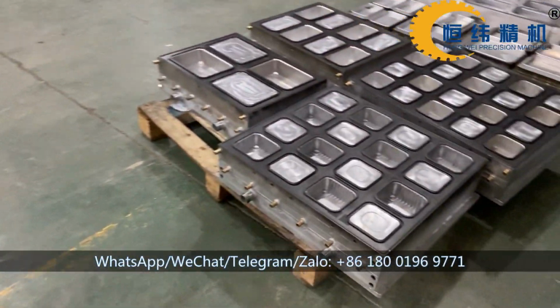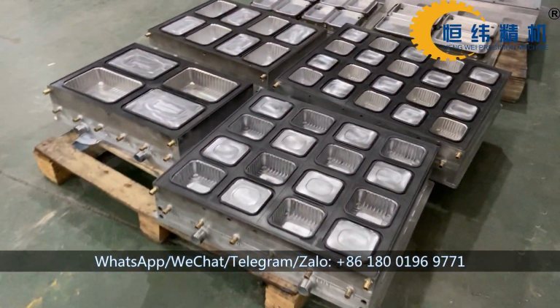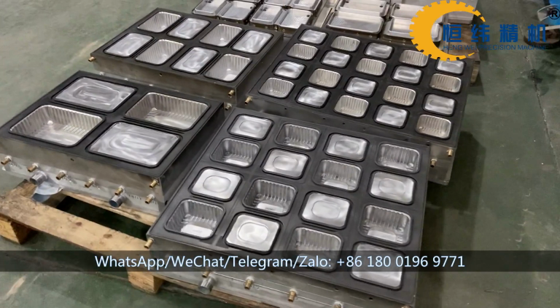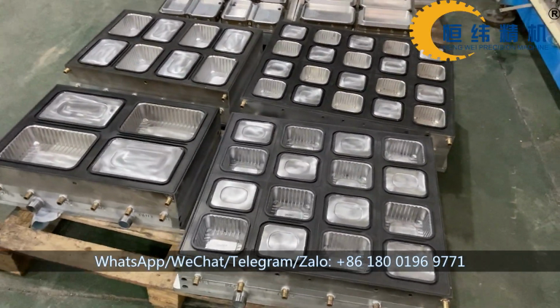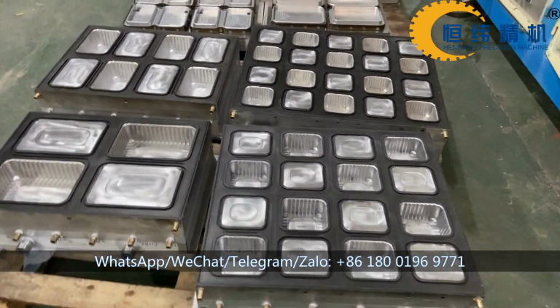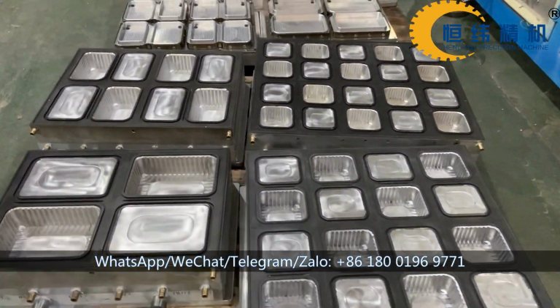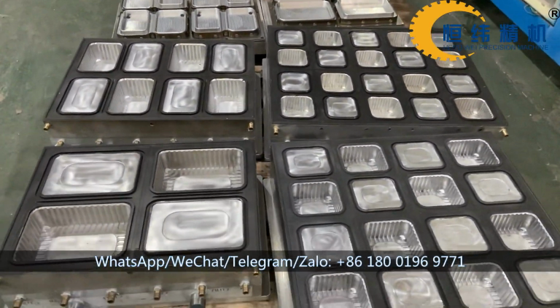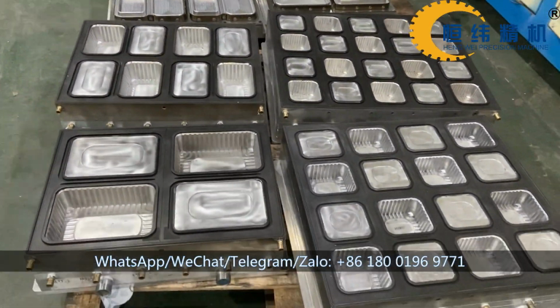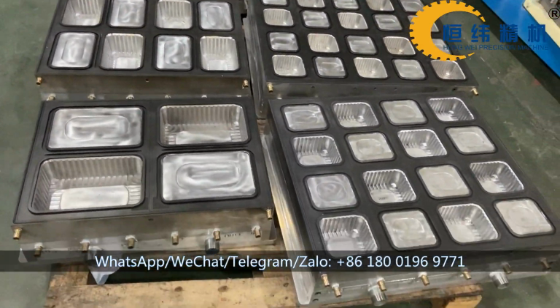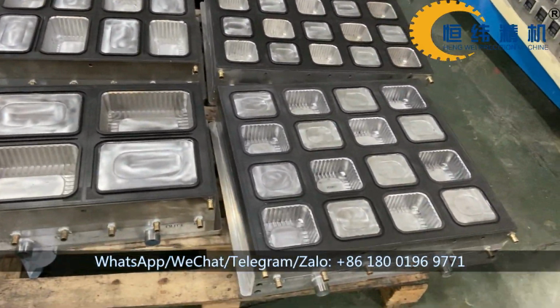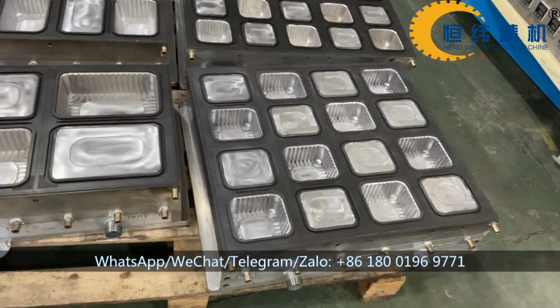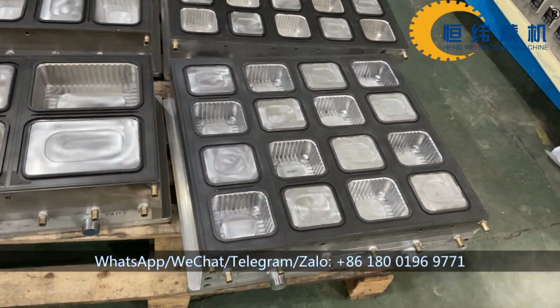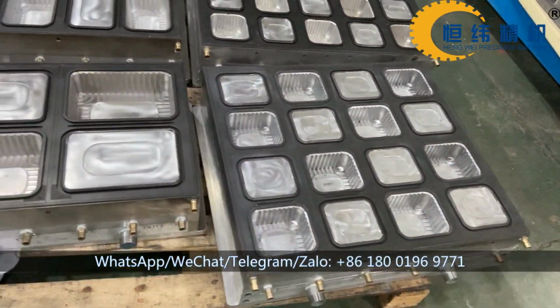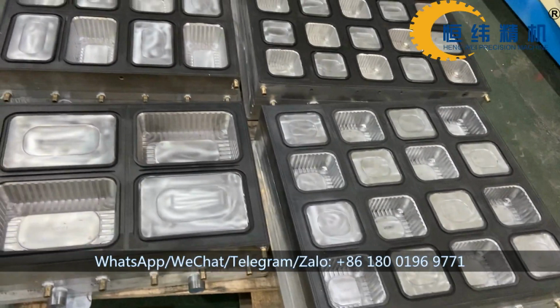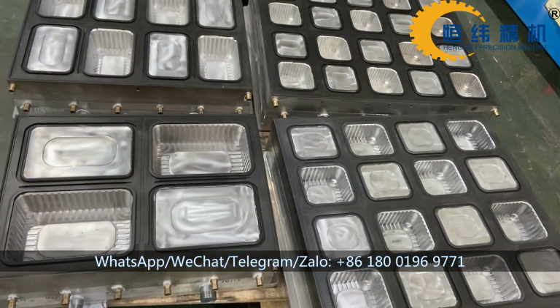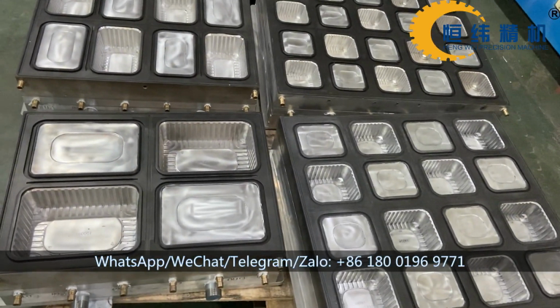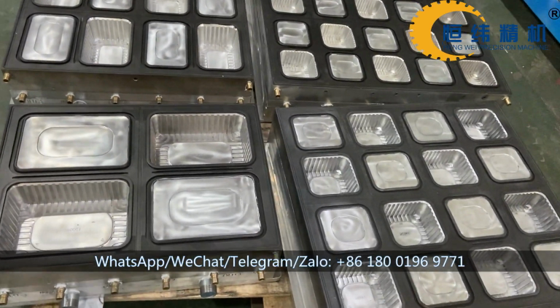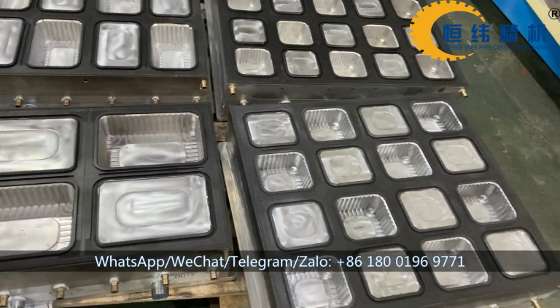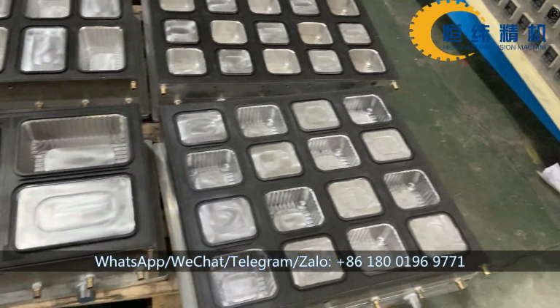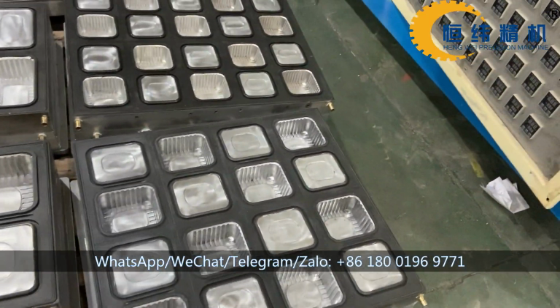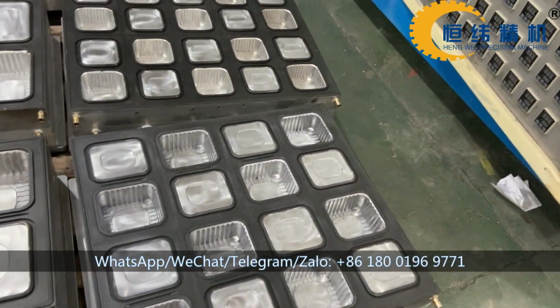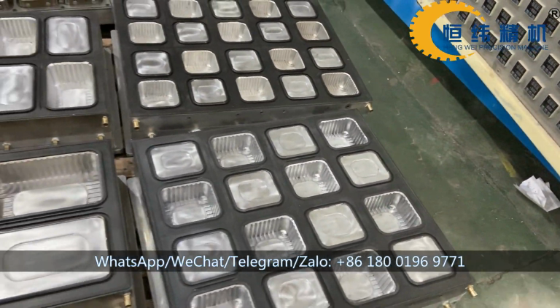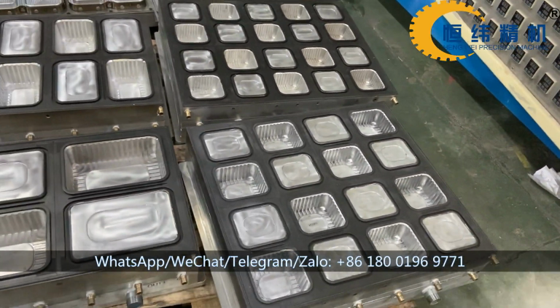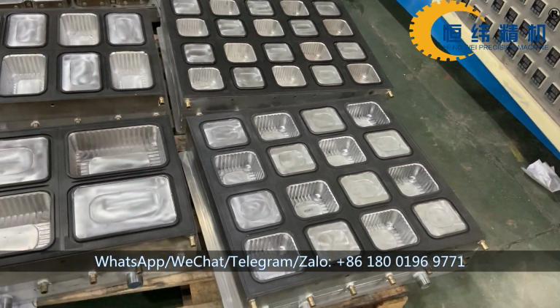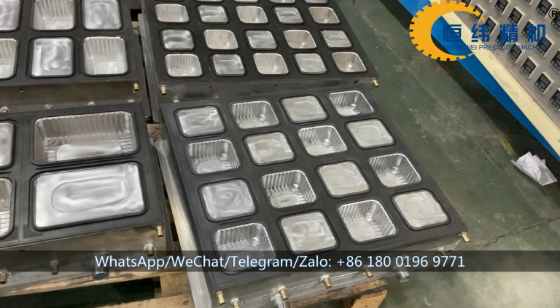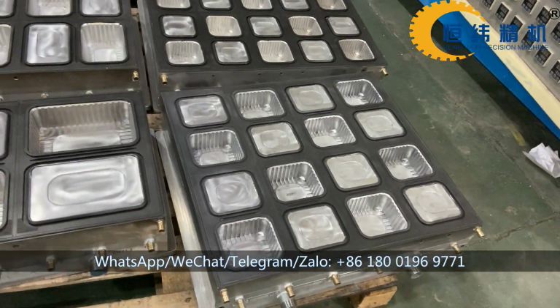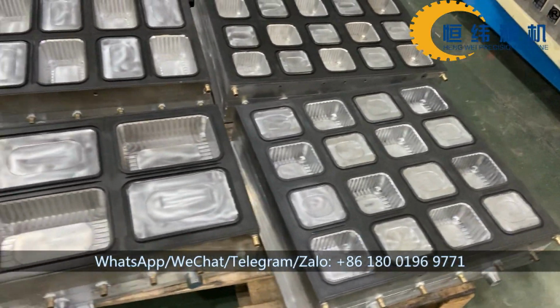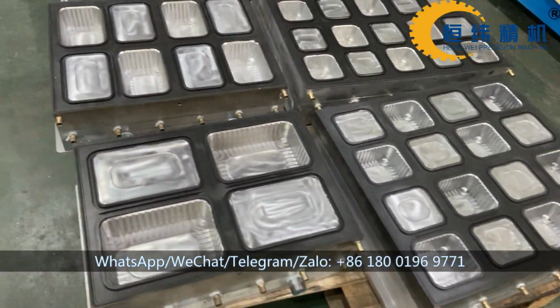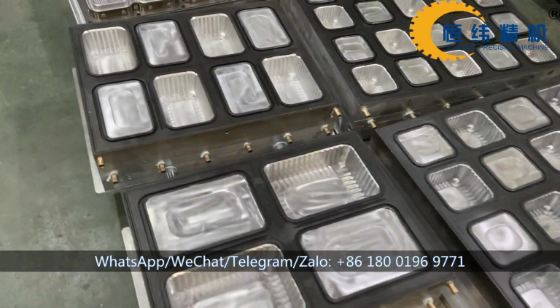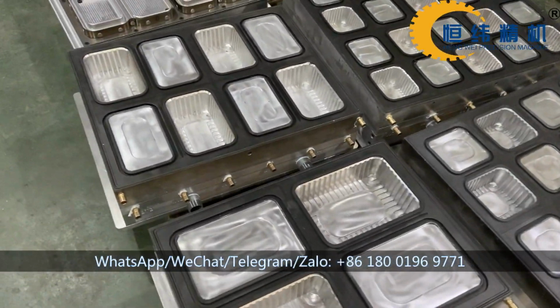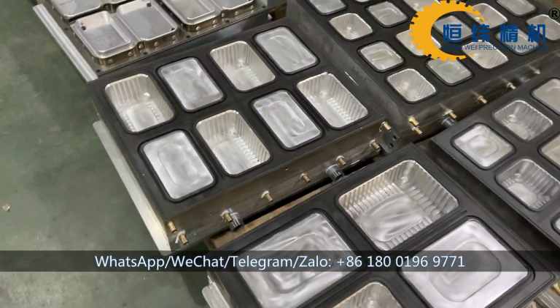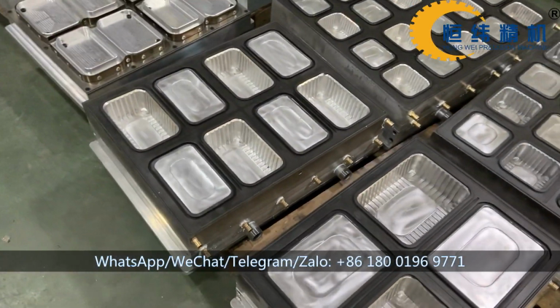Here, all you can see are the molds for the machines, for the customer. This is the PET box mold, it has 375, 500, and 1000 capacity.